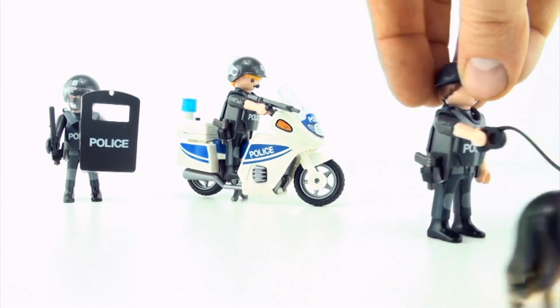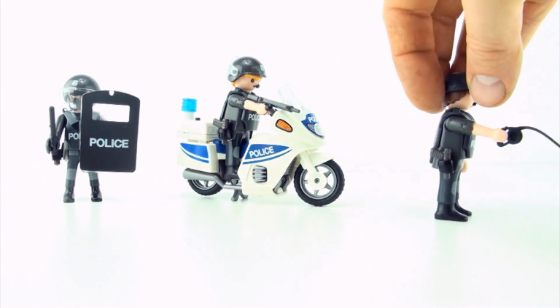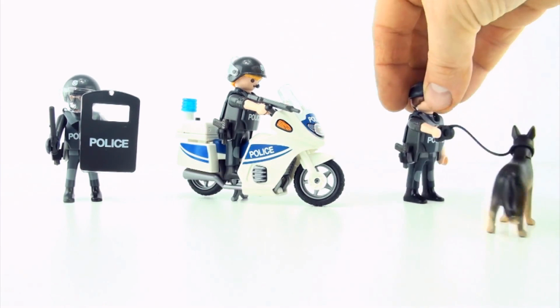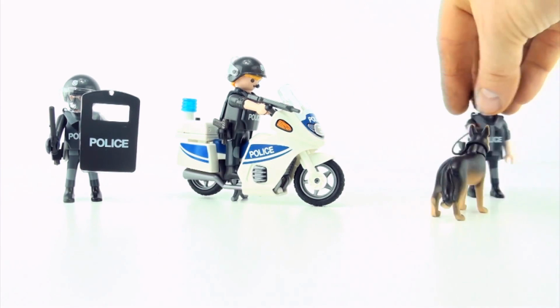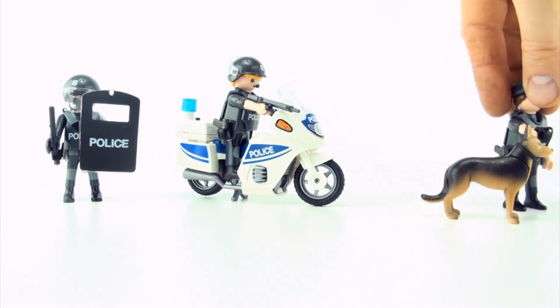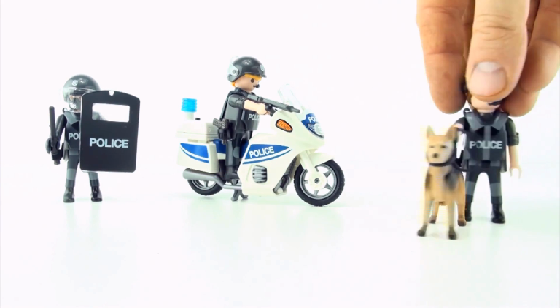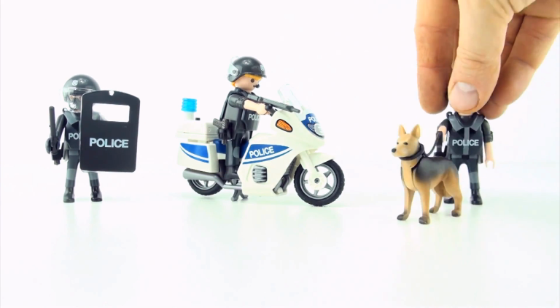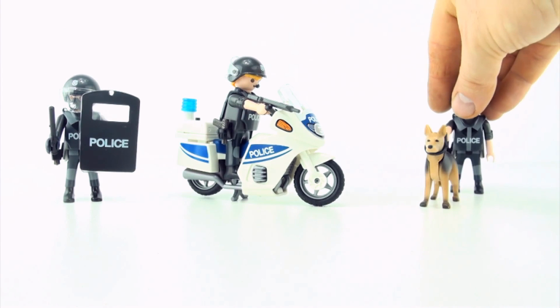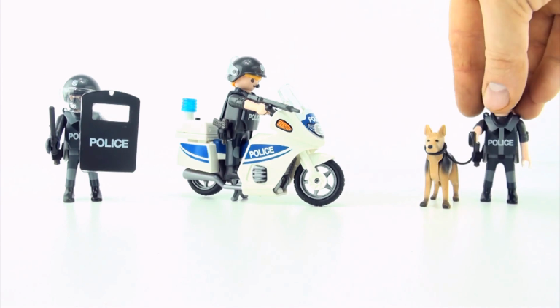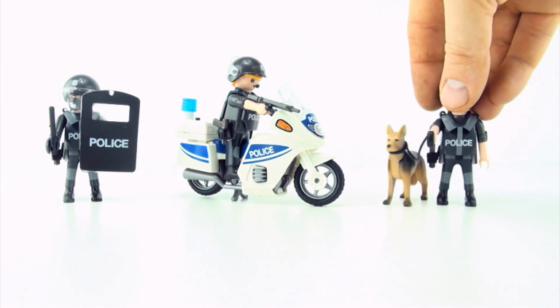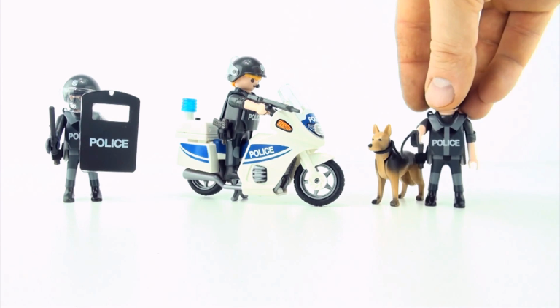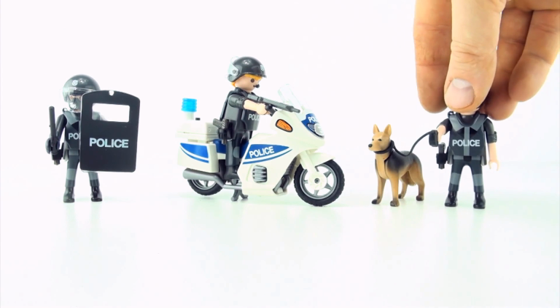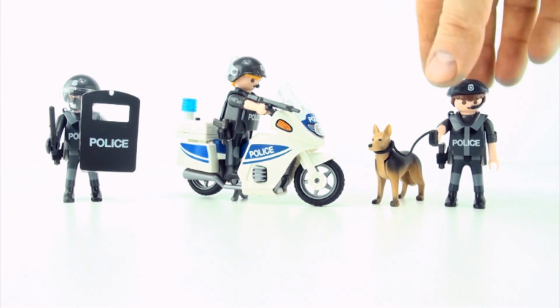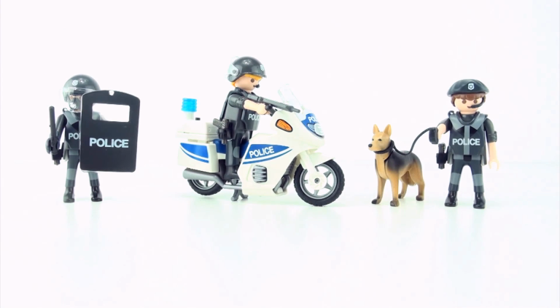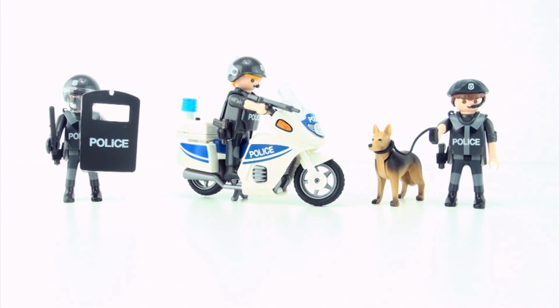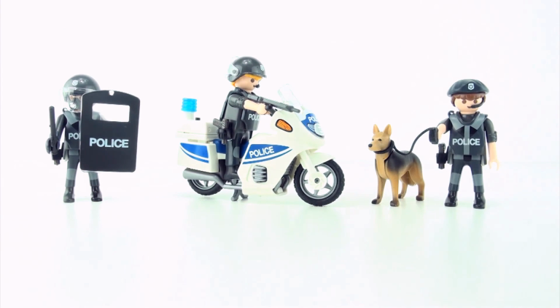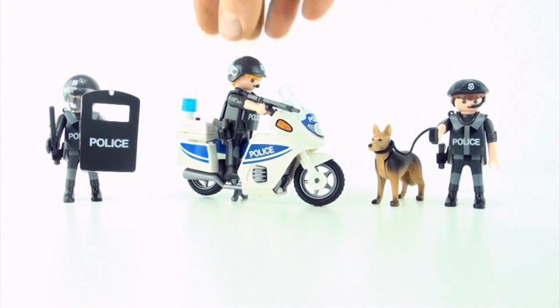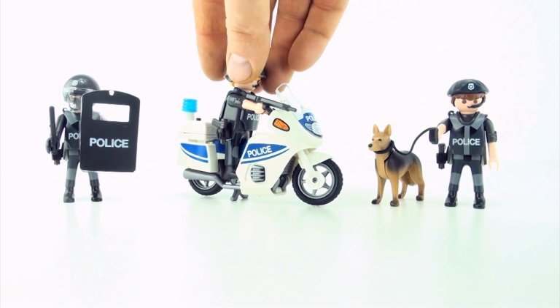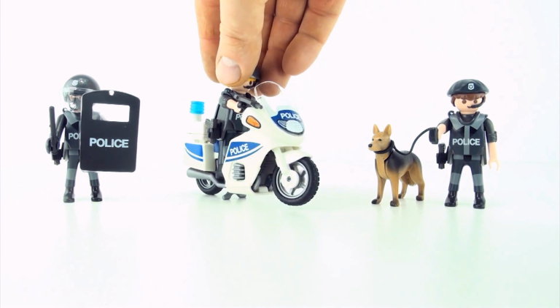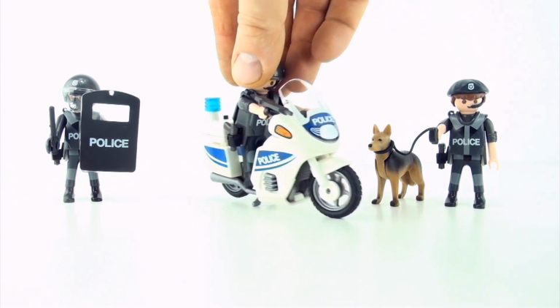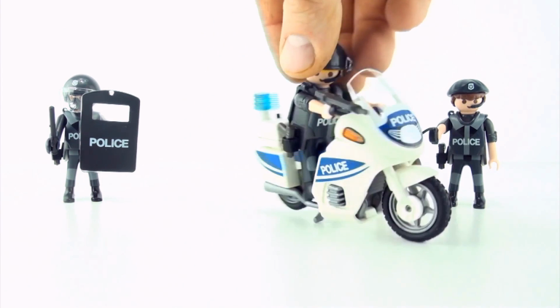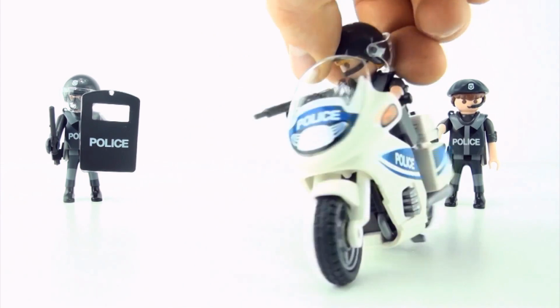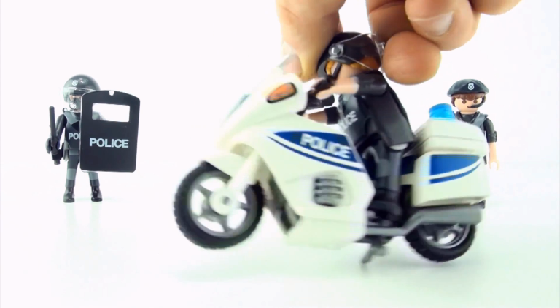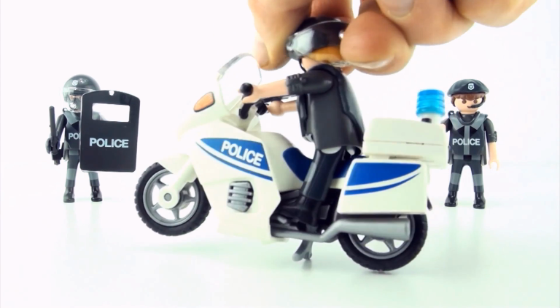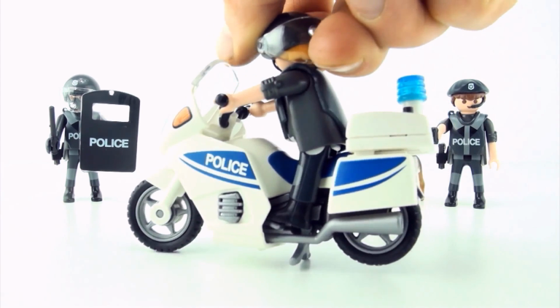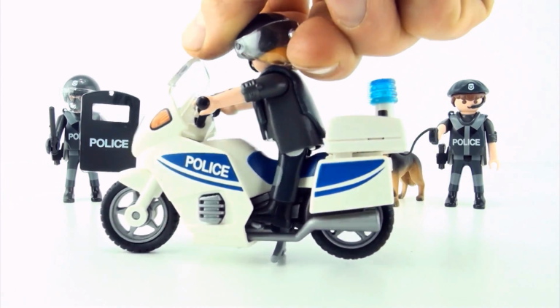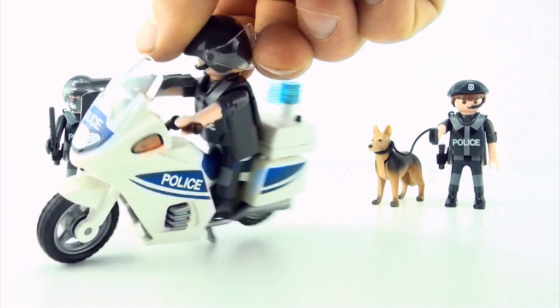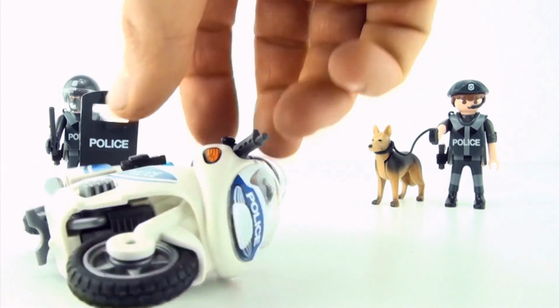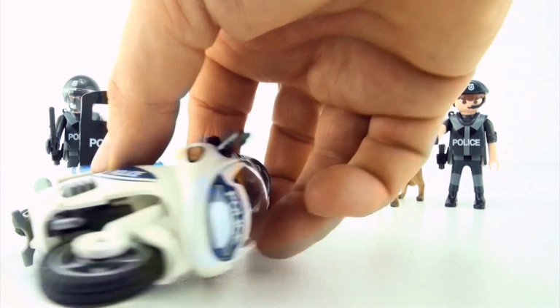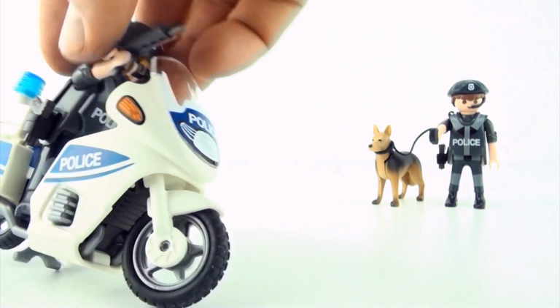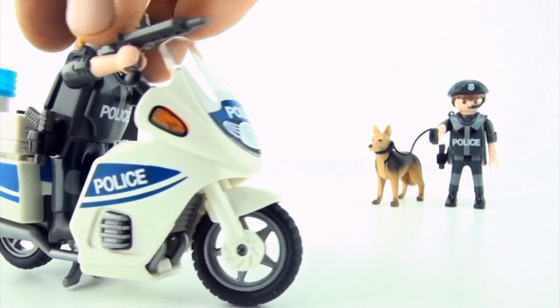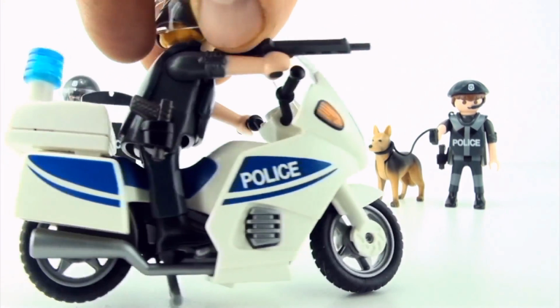Which is the odd officer out? There are obviously a few answers, but the main one would be: this policeman is on a motorcycle. The other two are not.